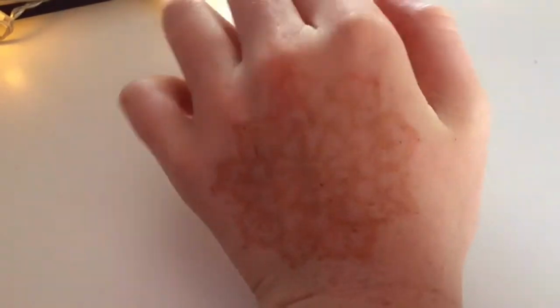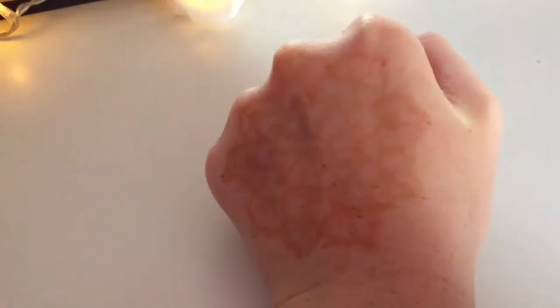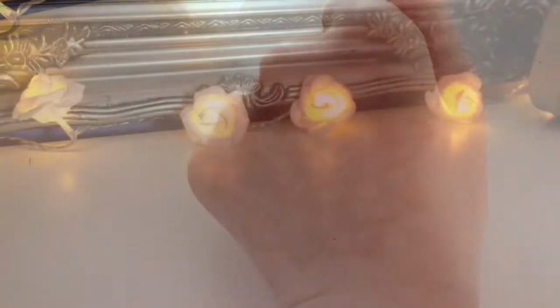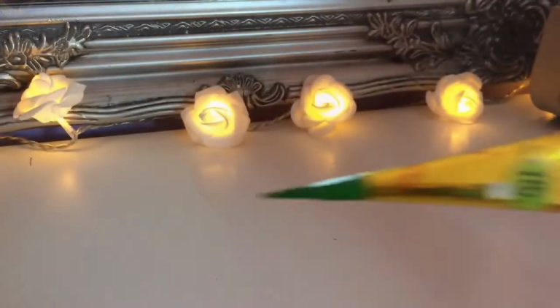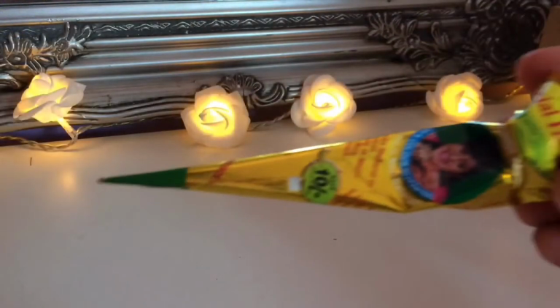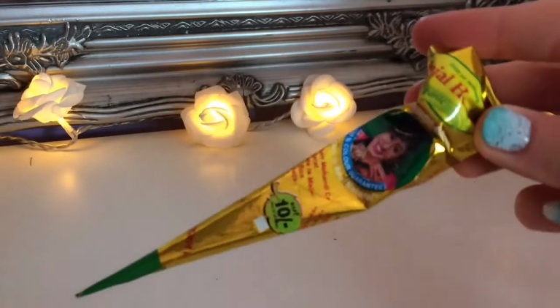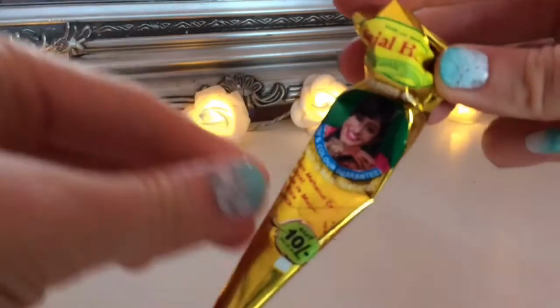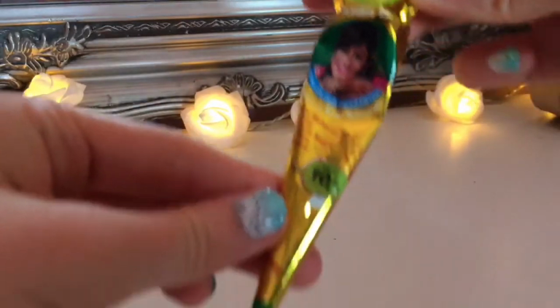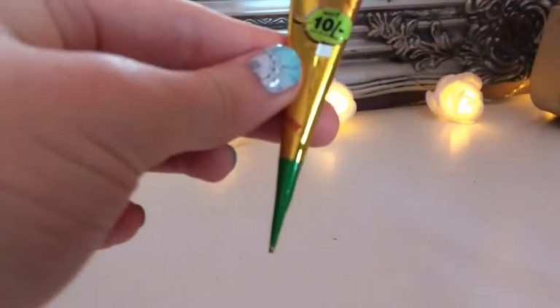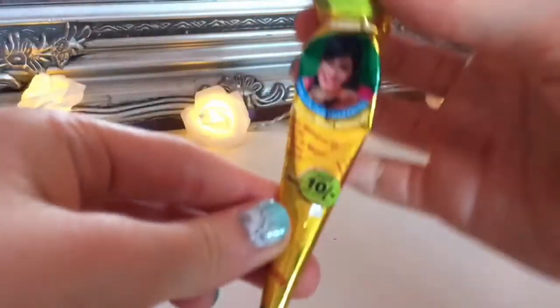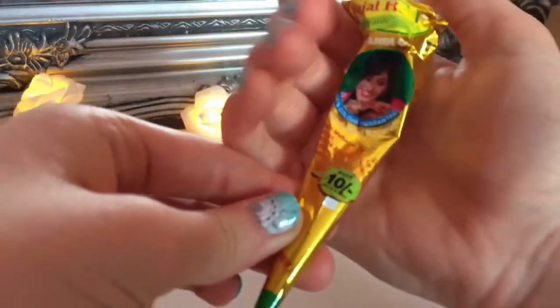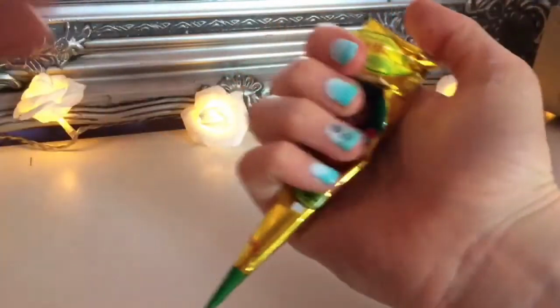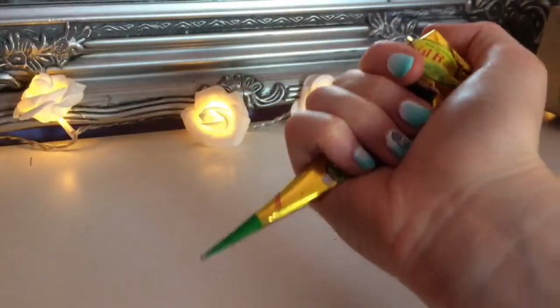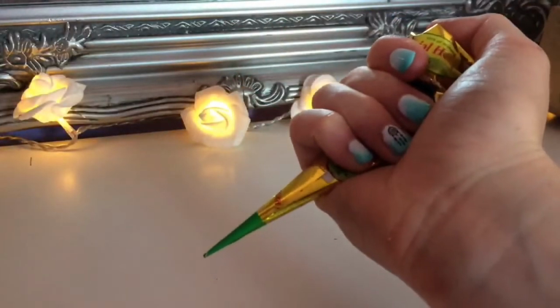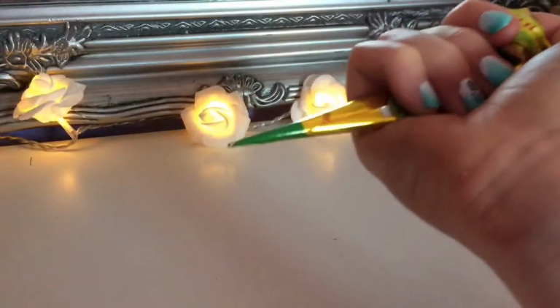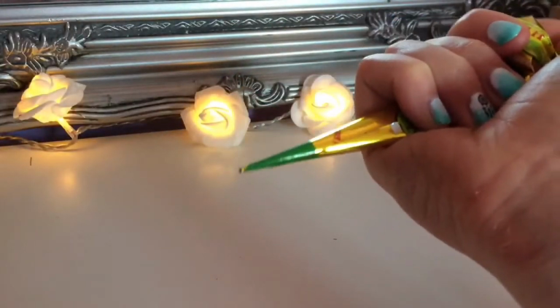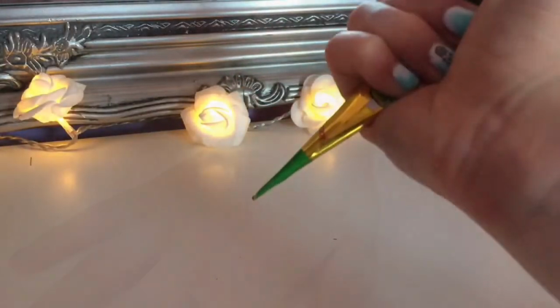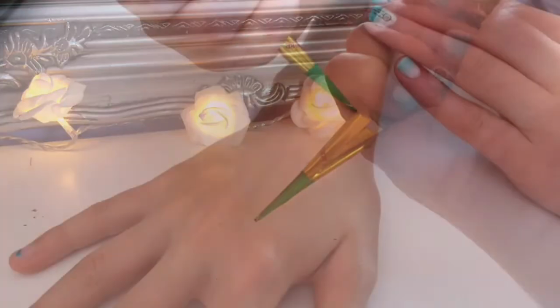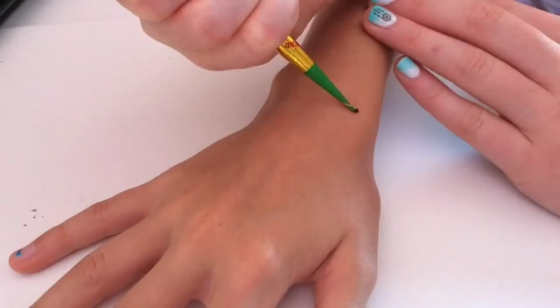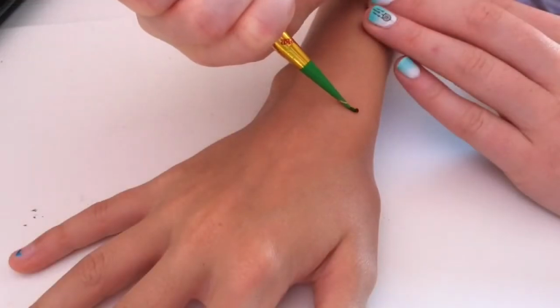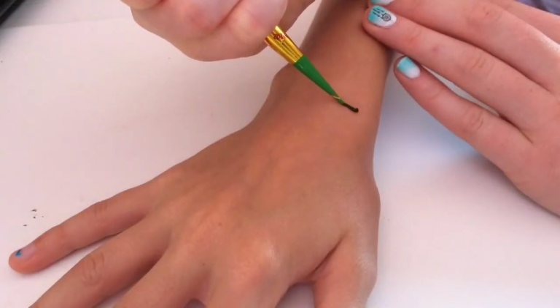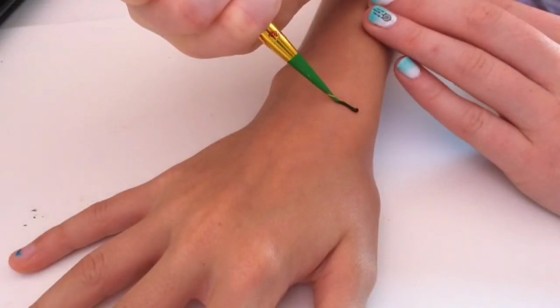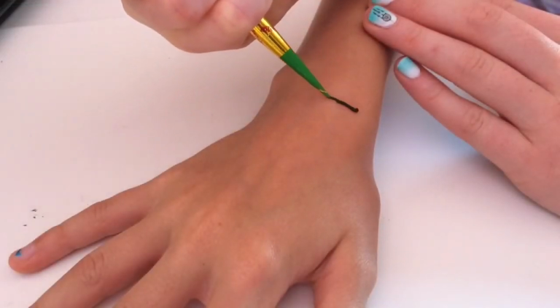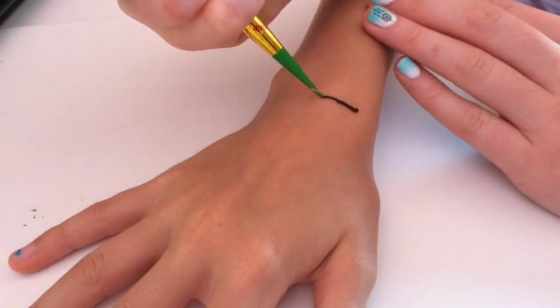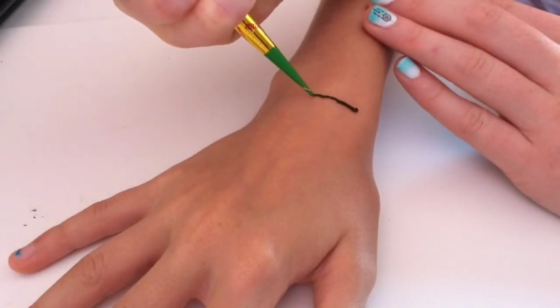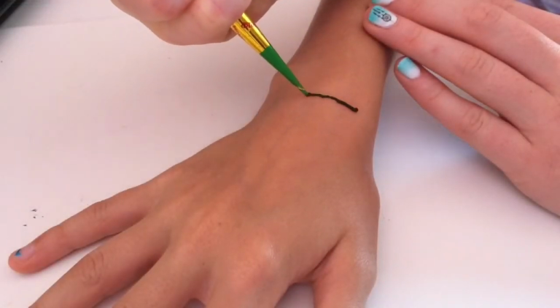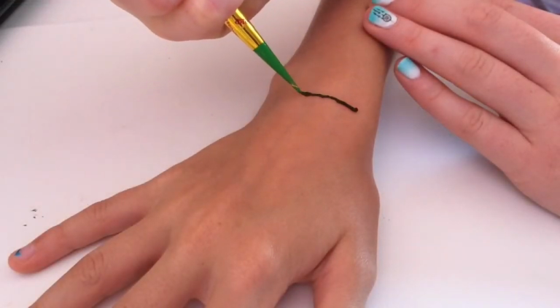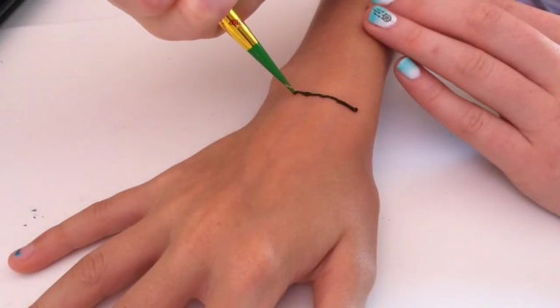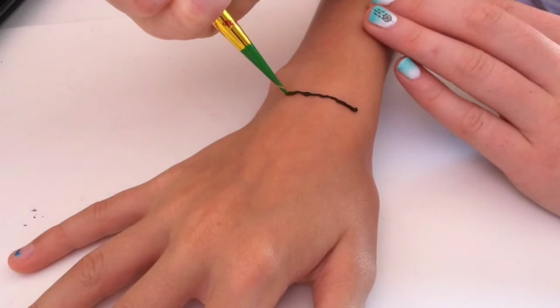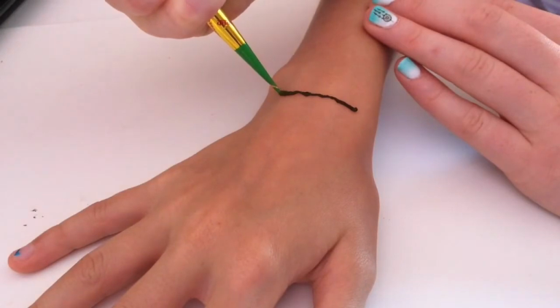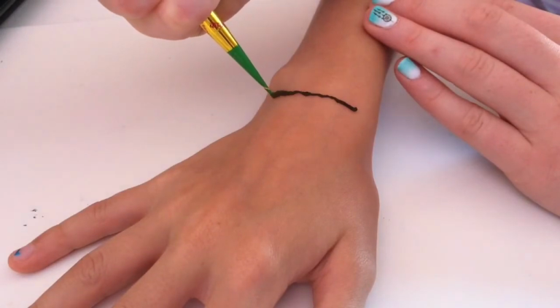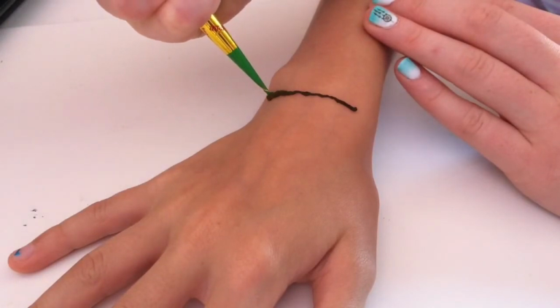Henna is a natural paste that normally comes in a pre-made tube. I'll leave a link in the description where you can buy them — they're usually quite affordable. So this is me just applying it on my sister and I hope you enjoy.